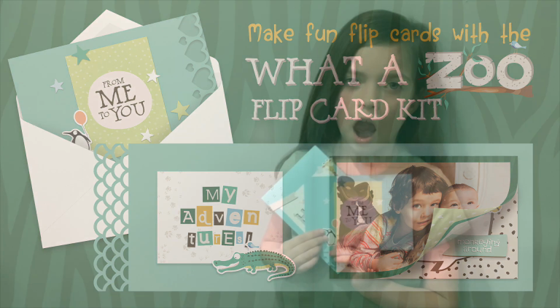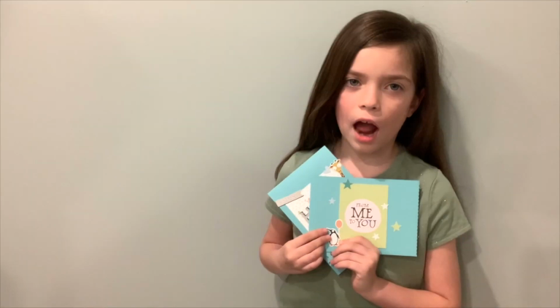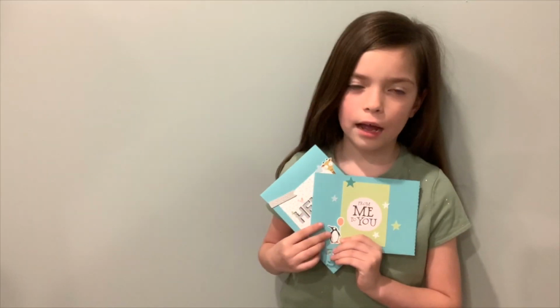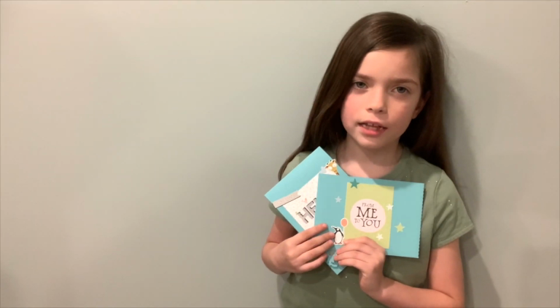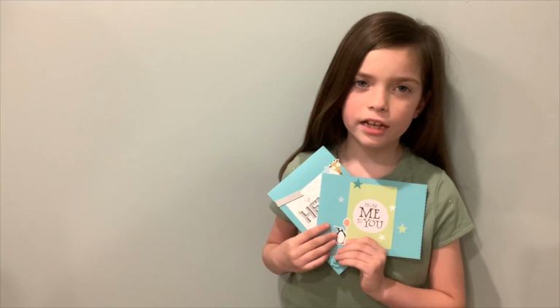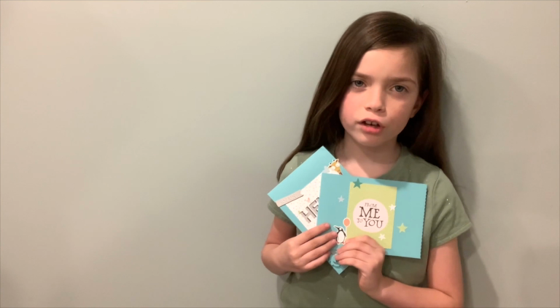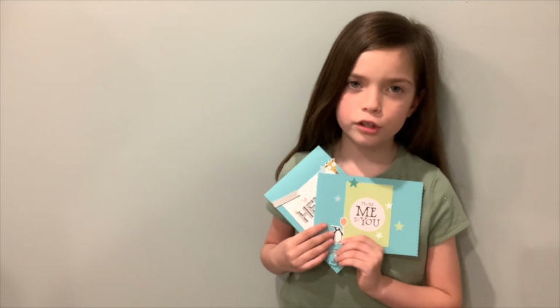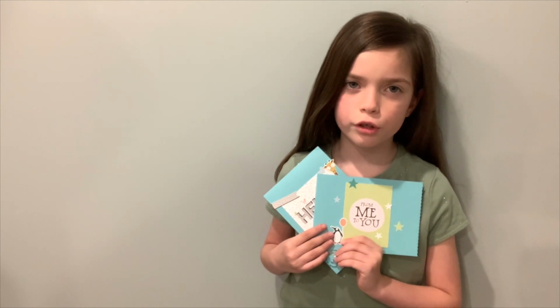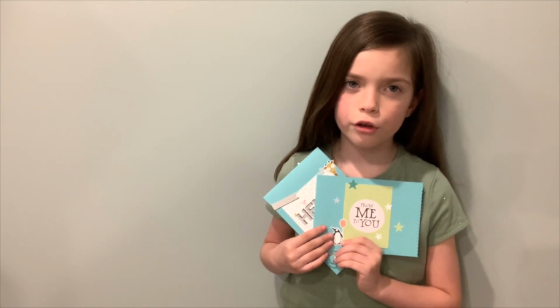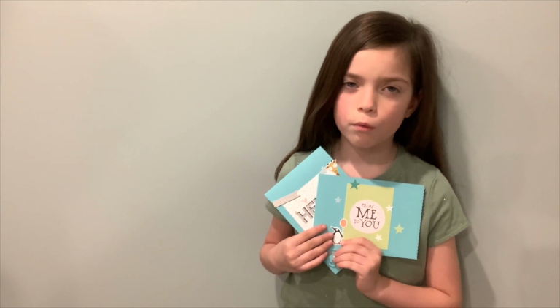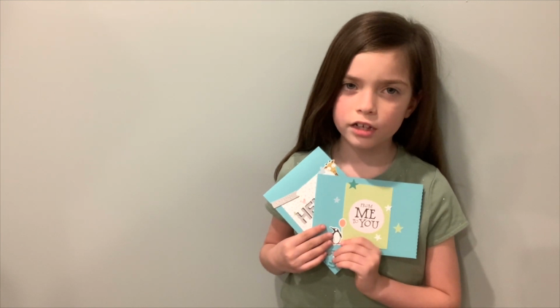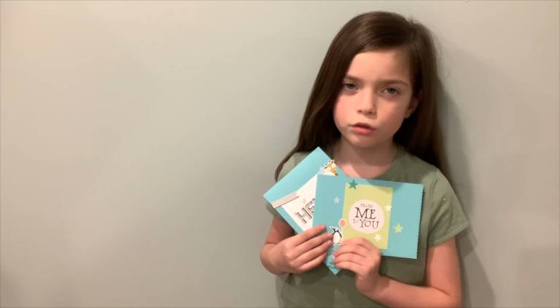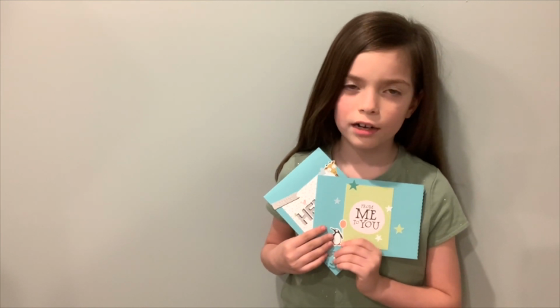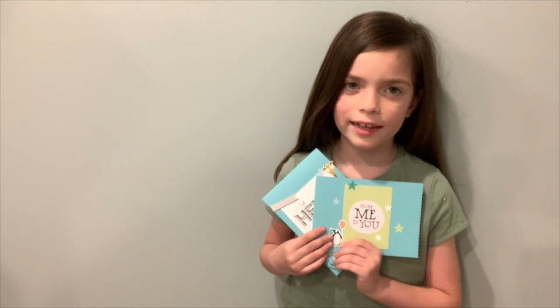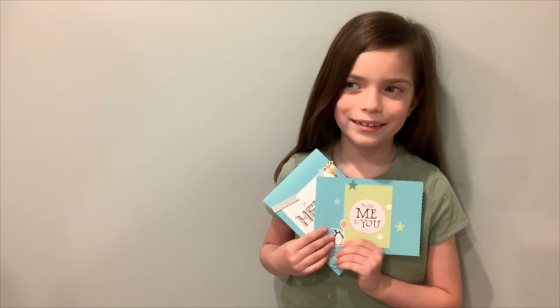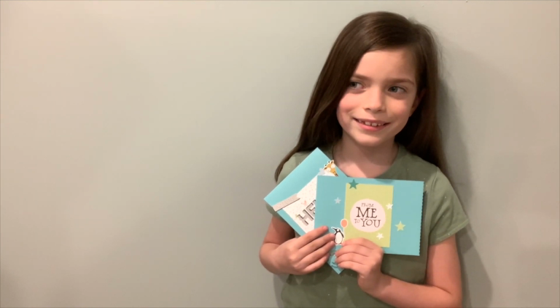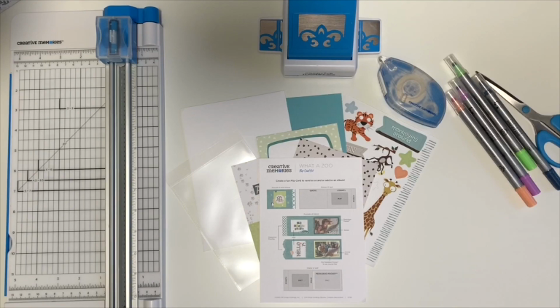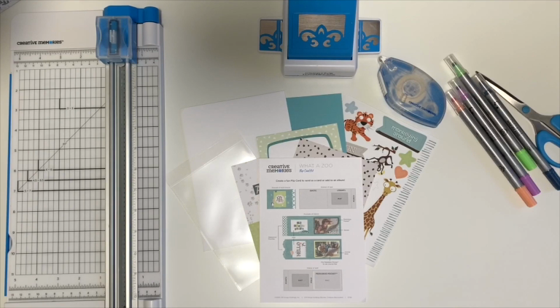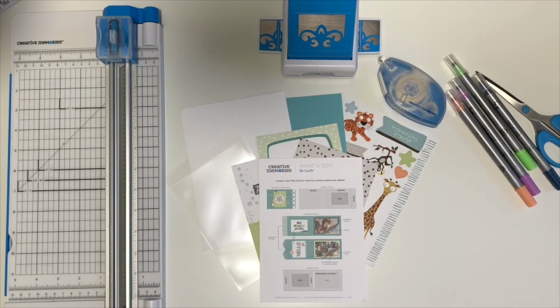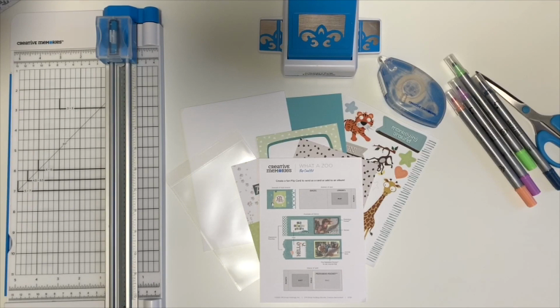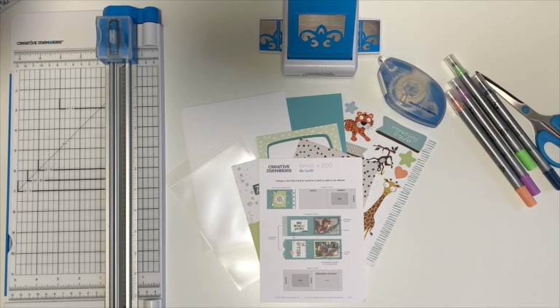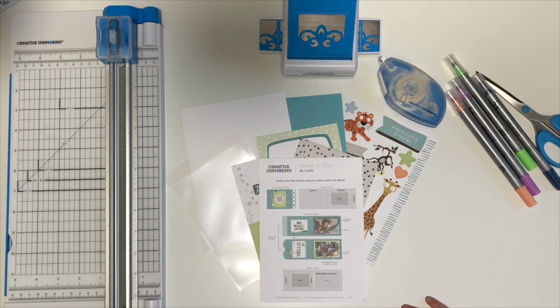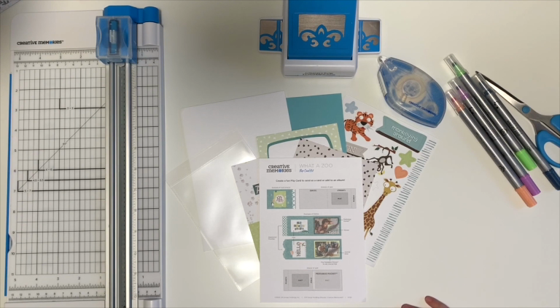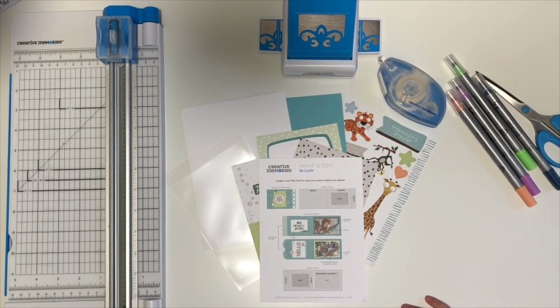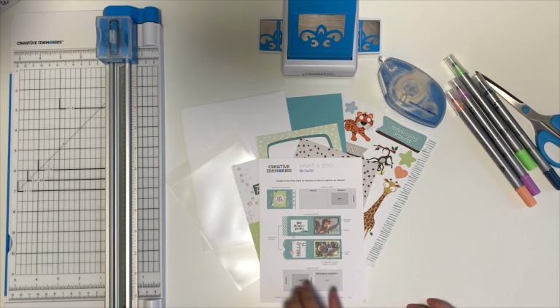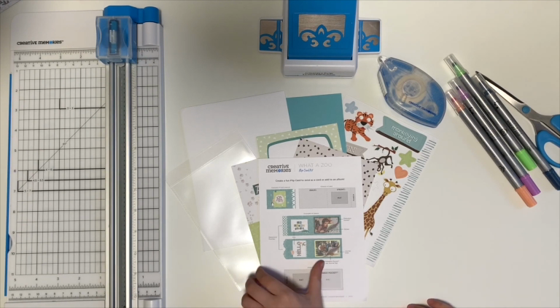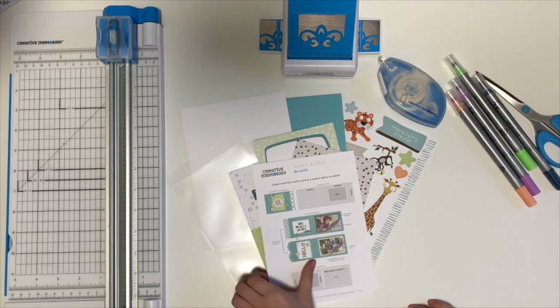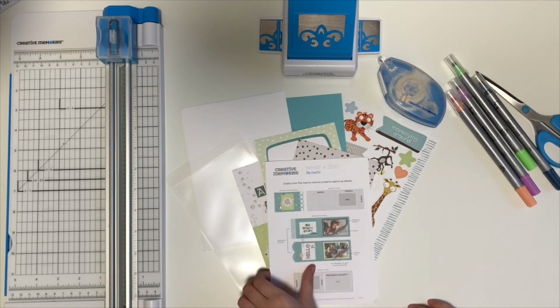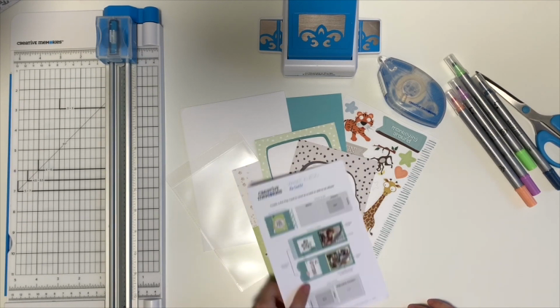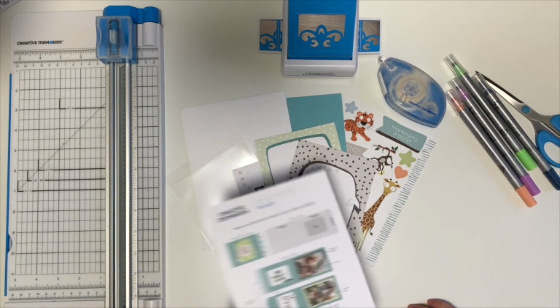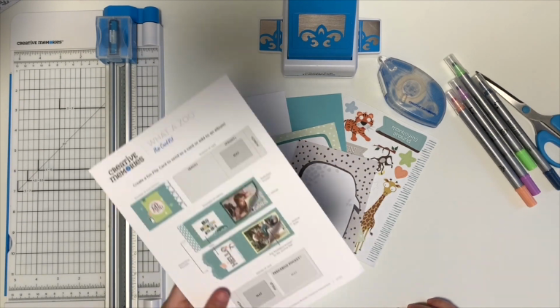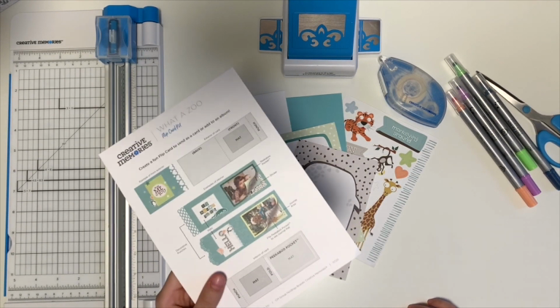Hi, I would like to introduce you to the new What is Zoo flip card kit. We're going to begin by sharing with you what comes in the new What is Zoo flip card kit.